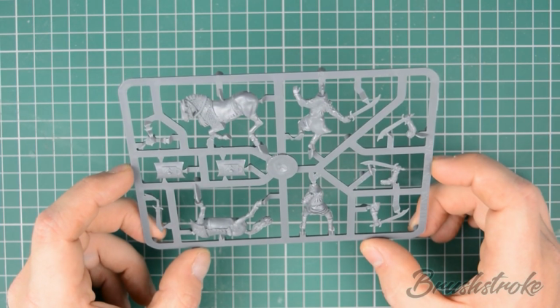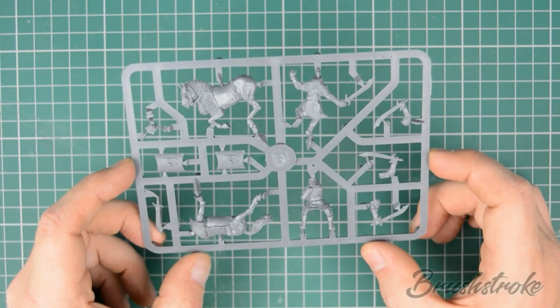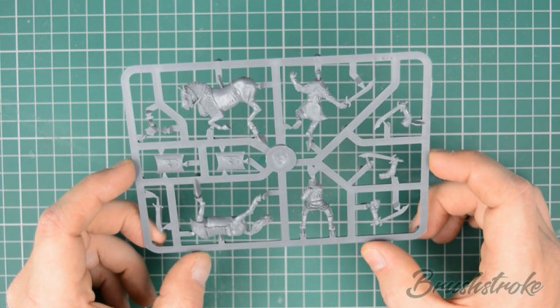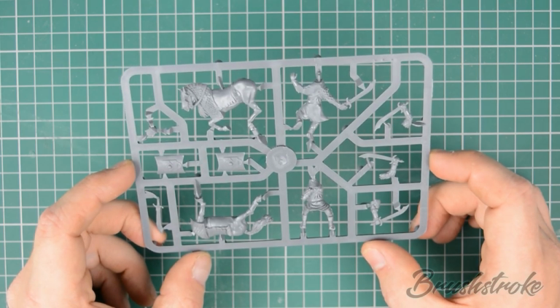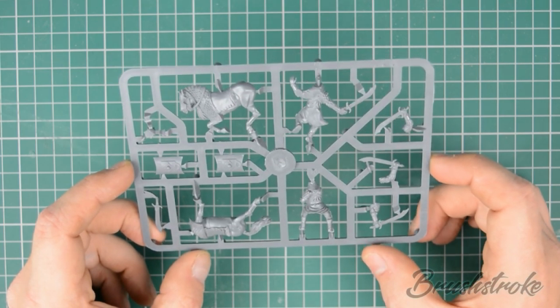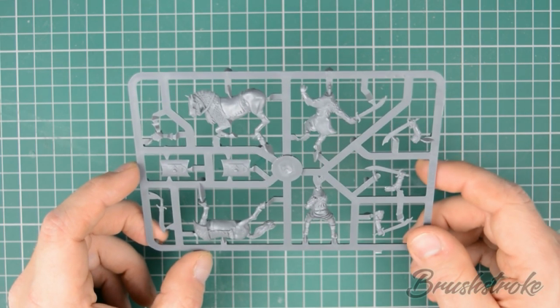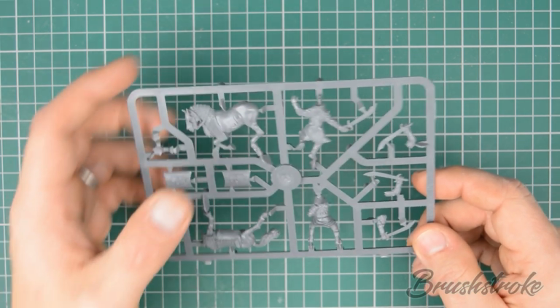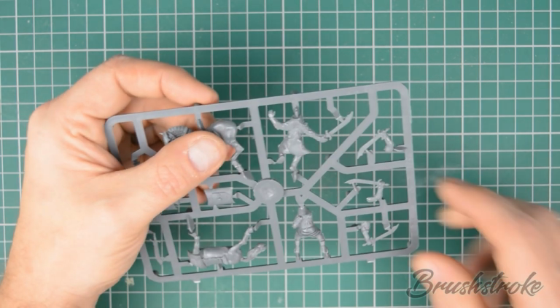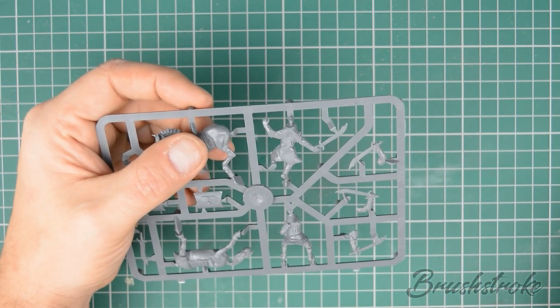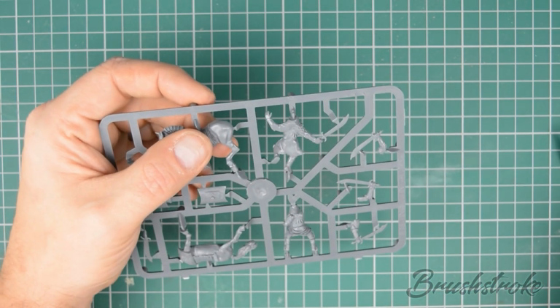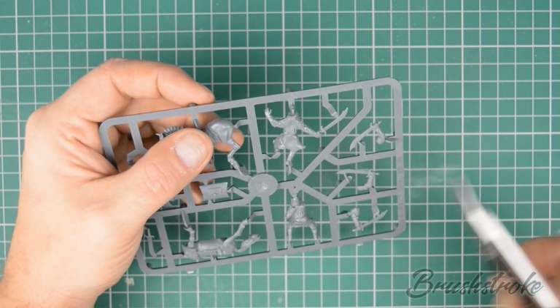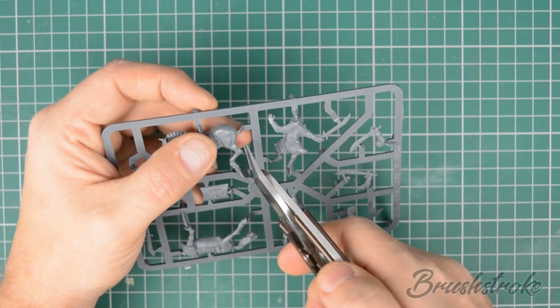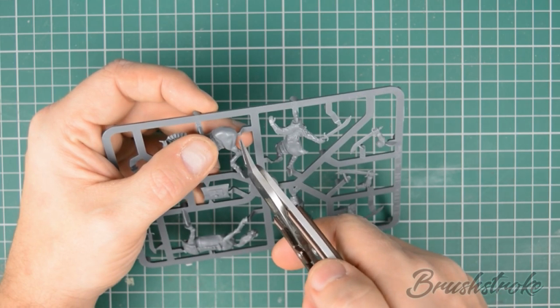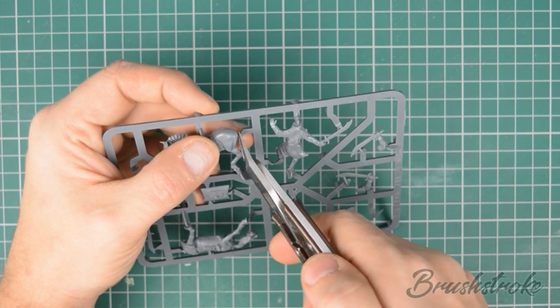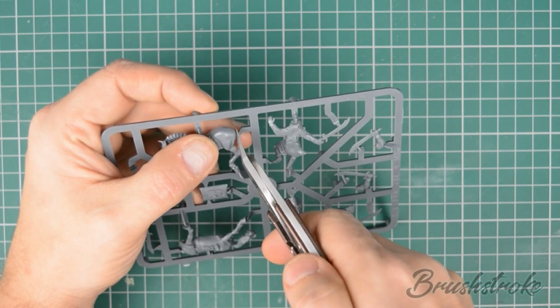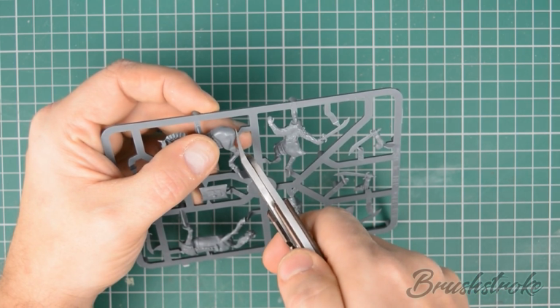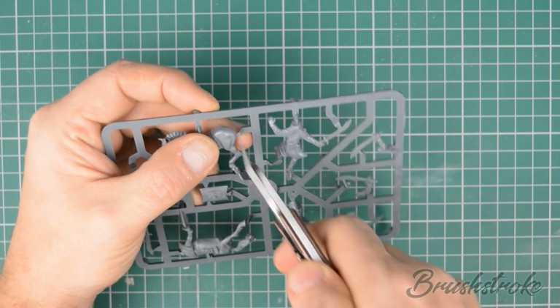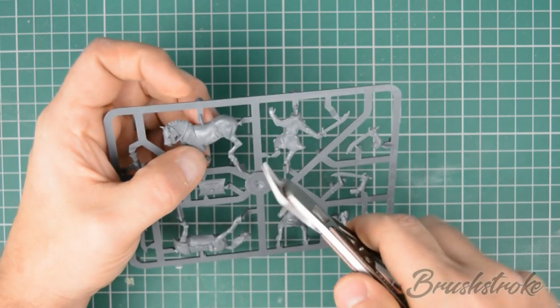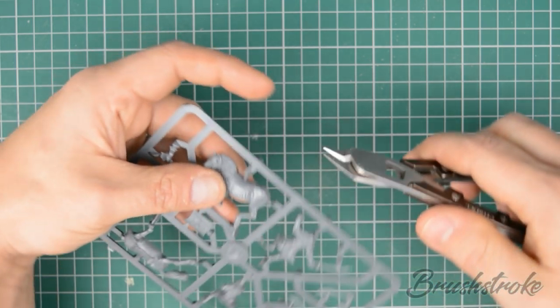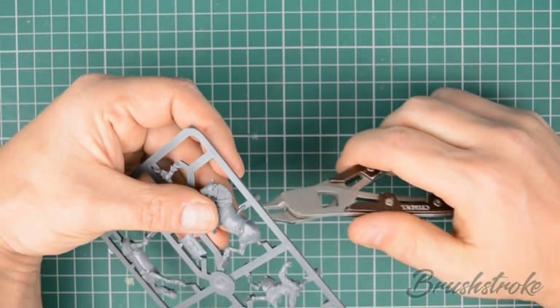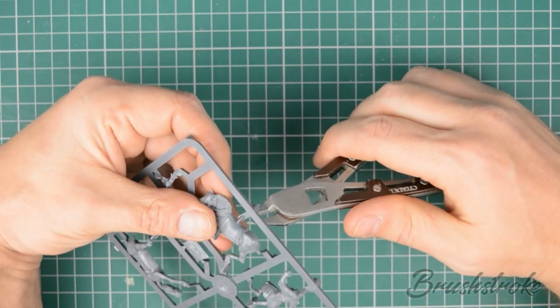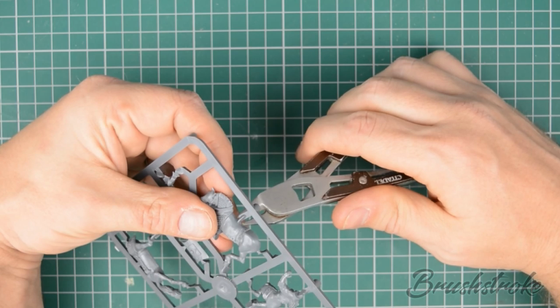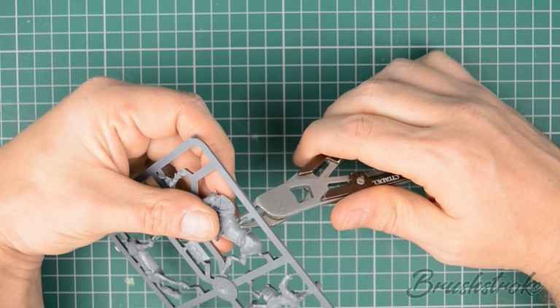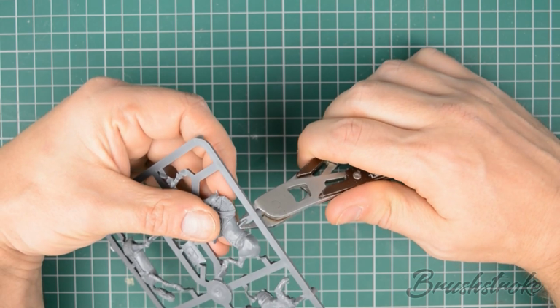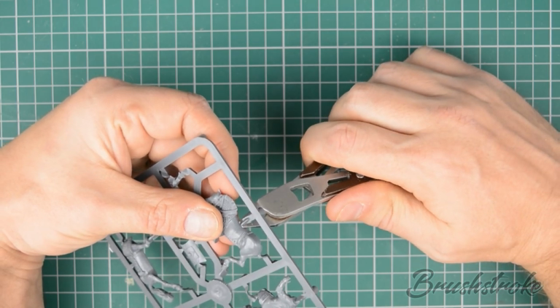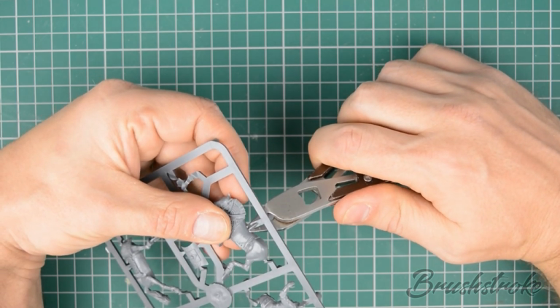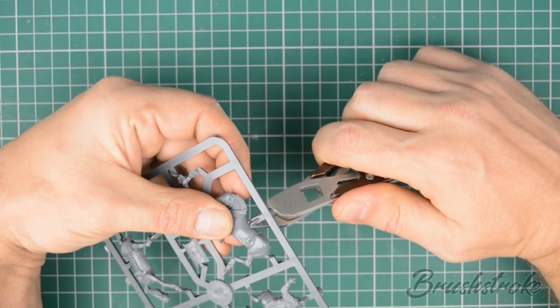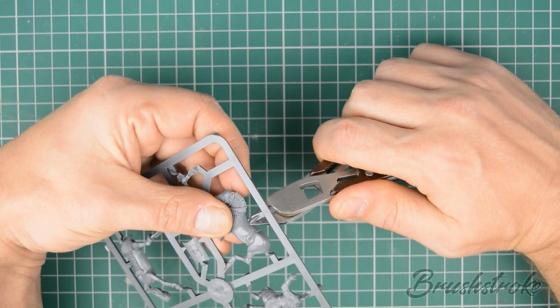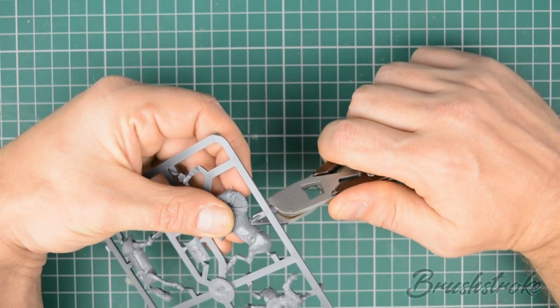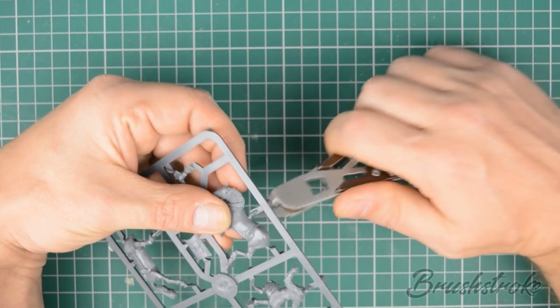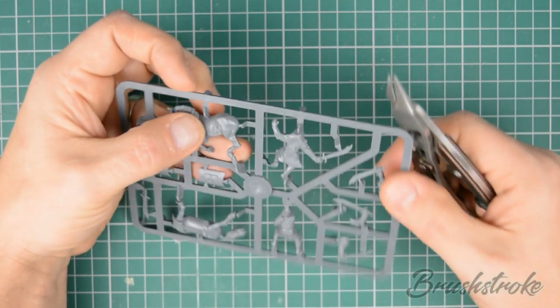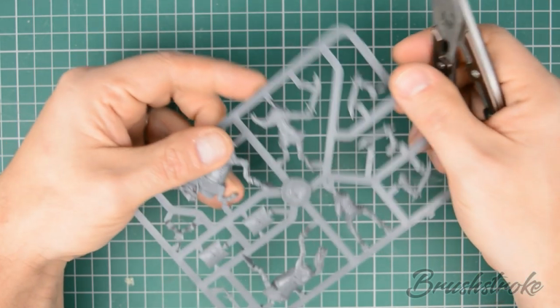Firstly we need to cut our model pieces away from the sprue. For that we just take our clippers and carefully snip around all of the pieces that we're going to need. Once all the pieces are cut from the sprue, we're going to wash them in some warm soapy water.